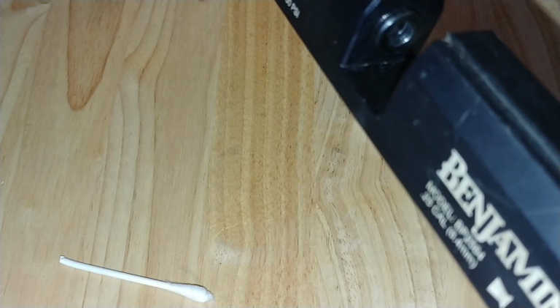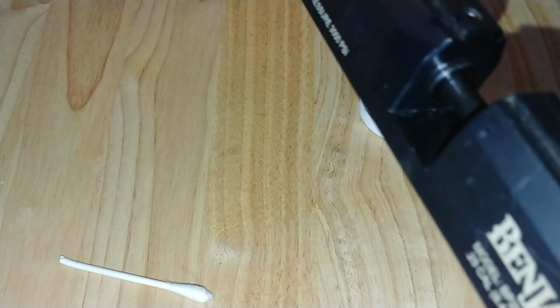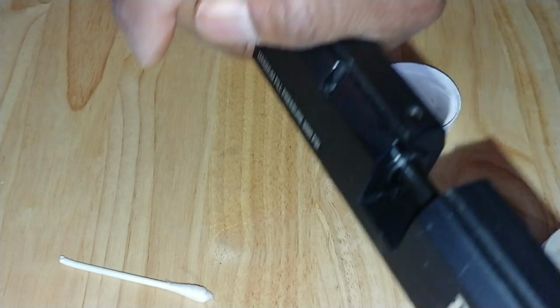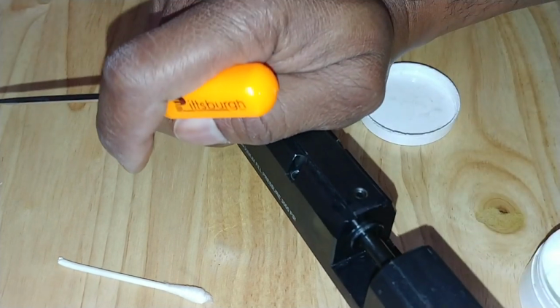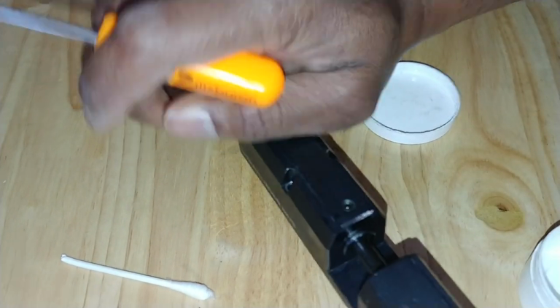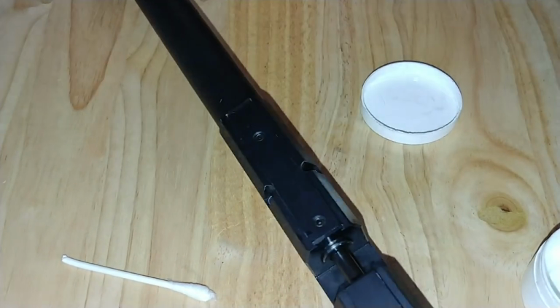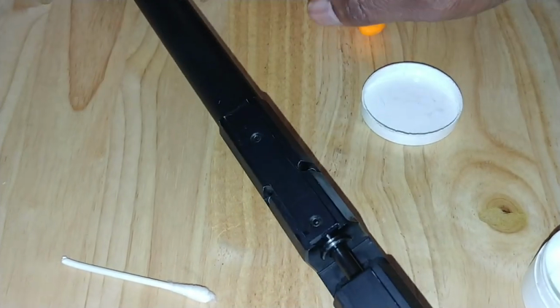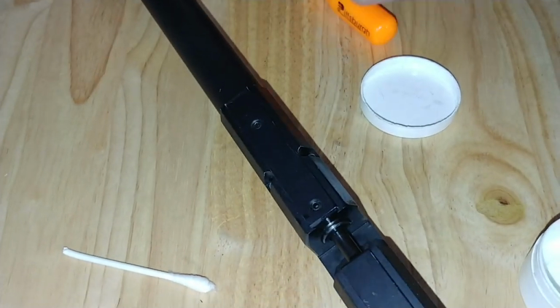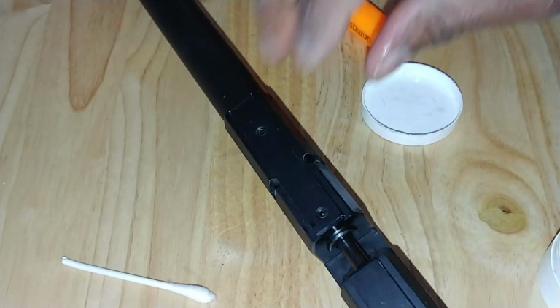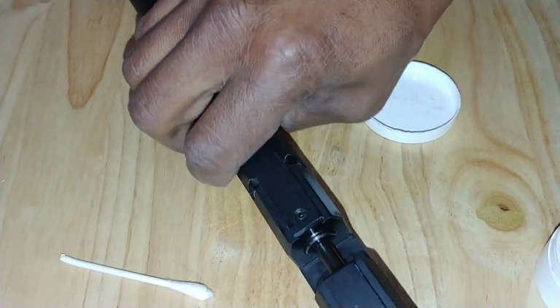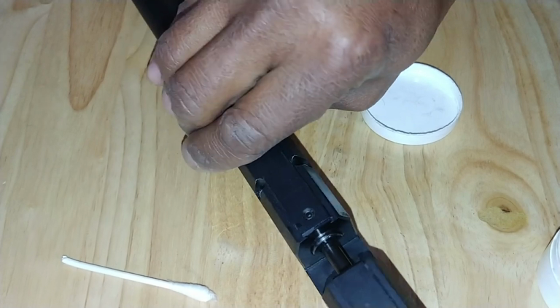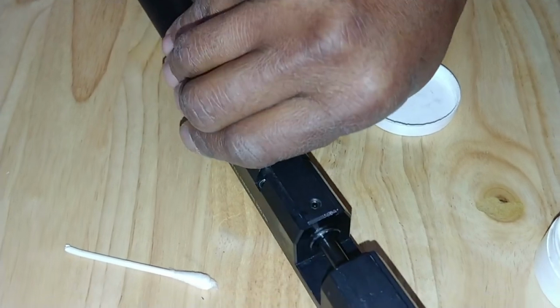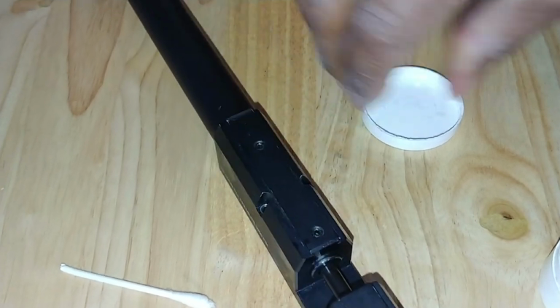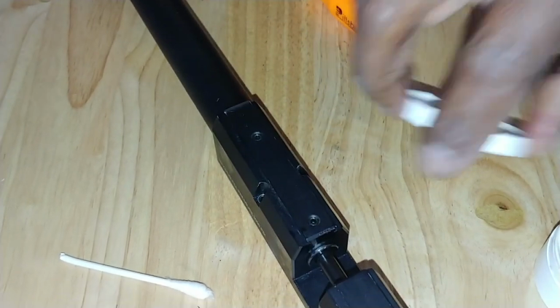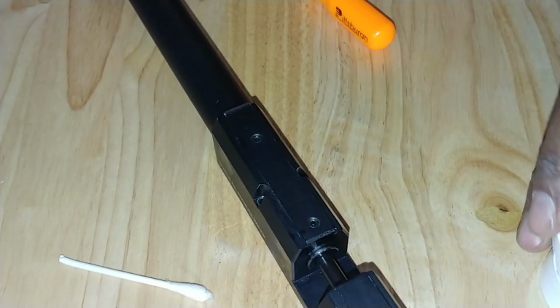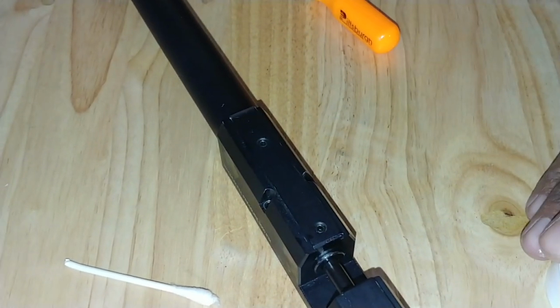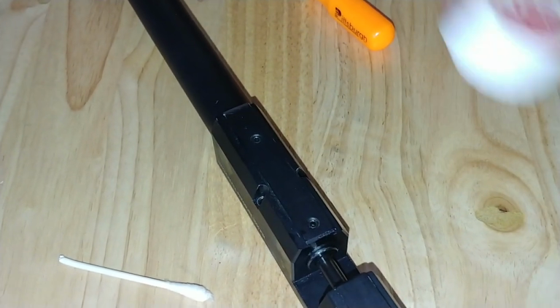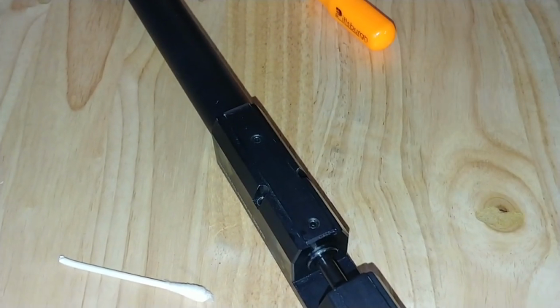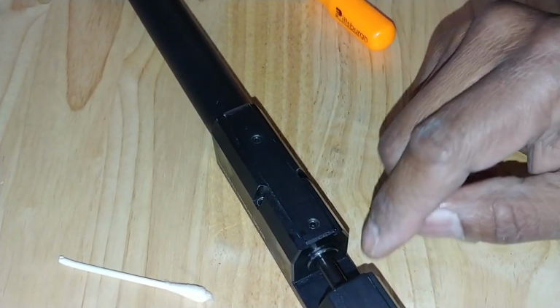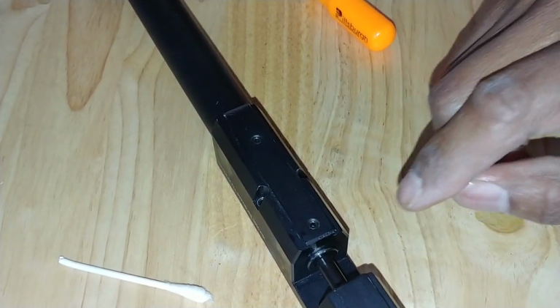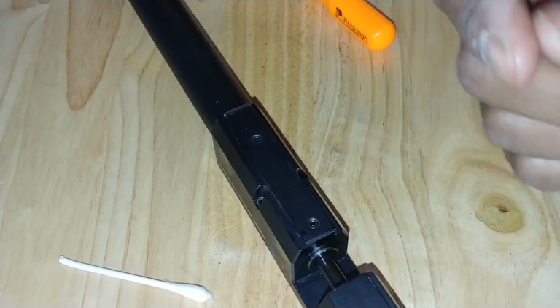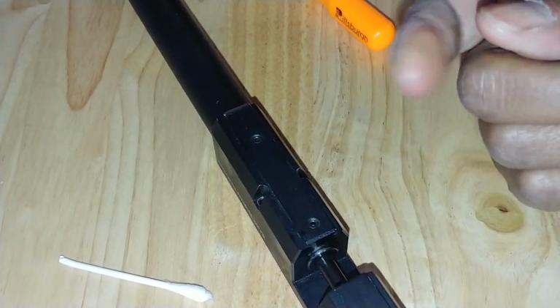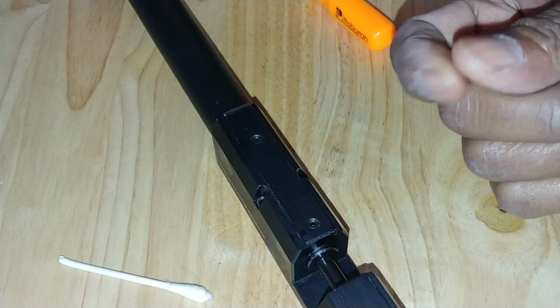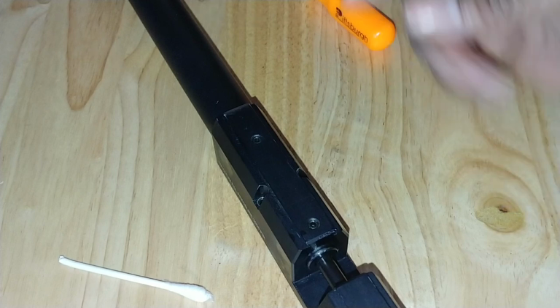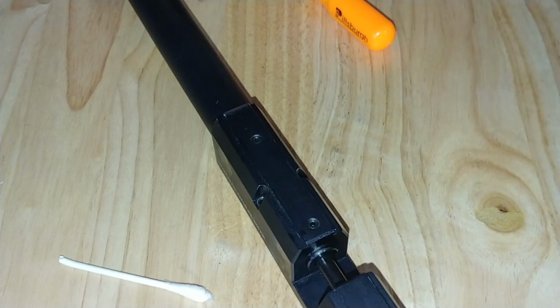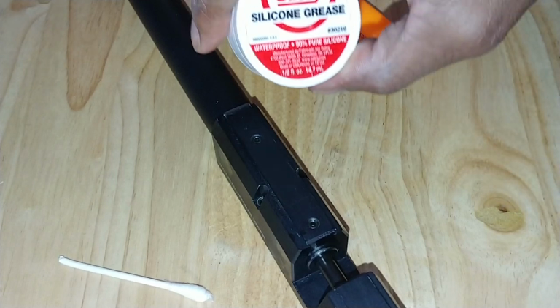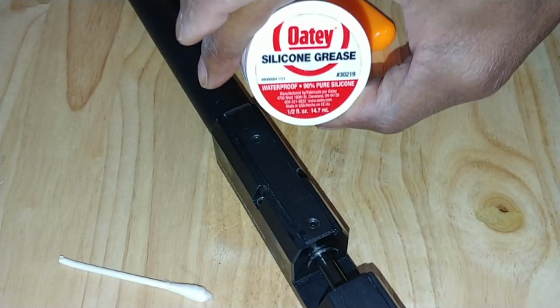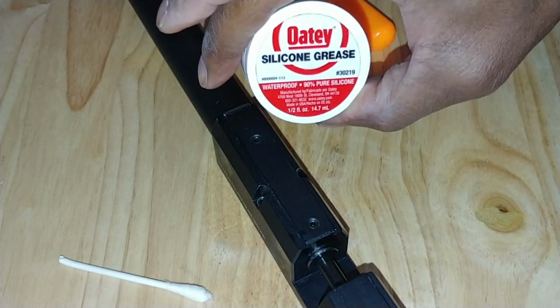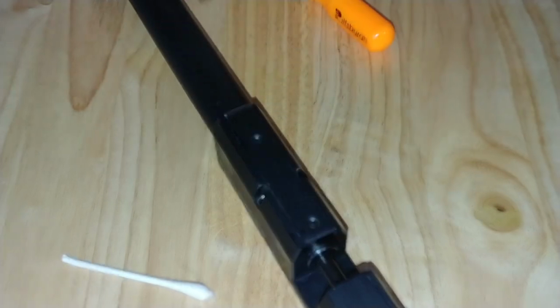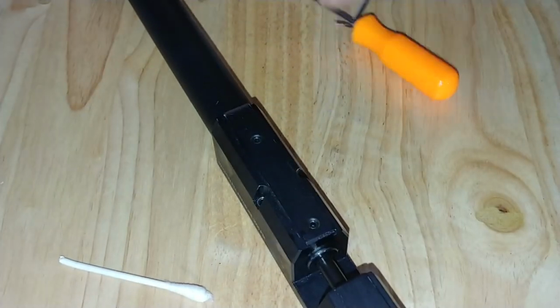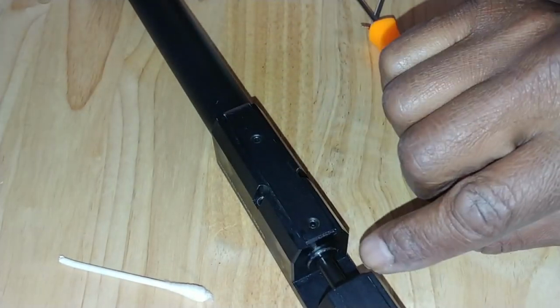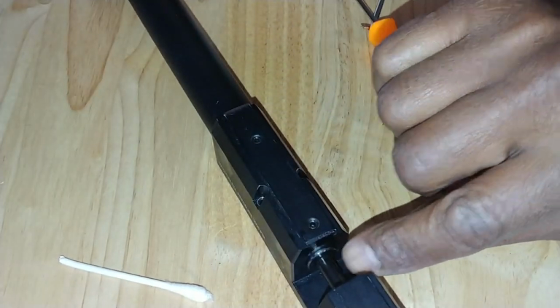Push your bolt in, pull your bolt back out, and make sure it's seated. Just don't dry fire your rifle with the bolt open anymore, because every time you do that you'll lose the o-ring.